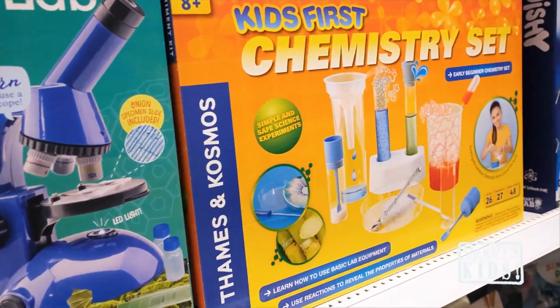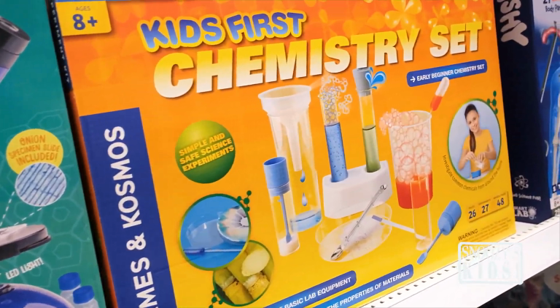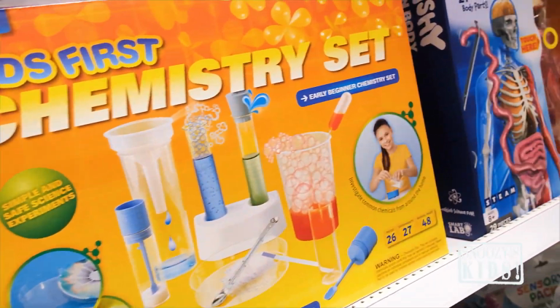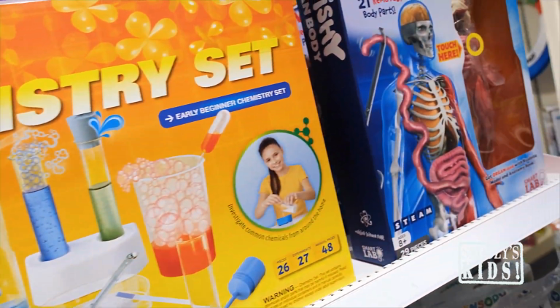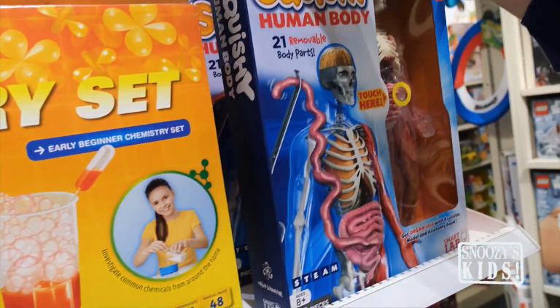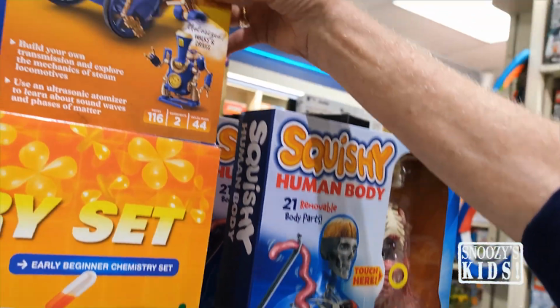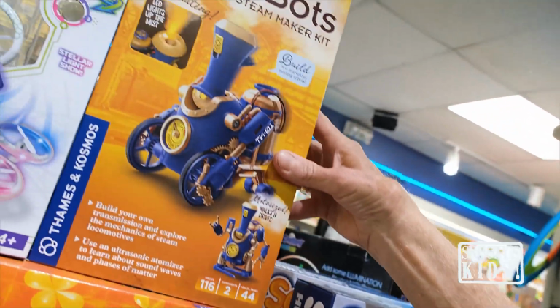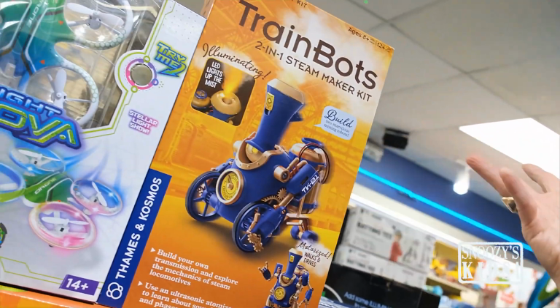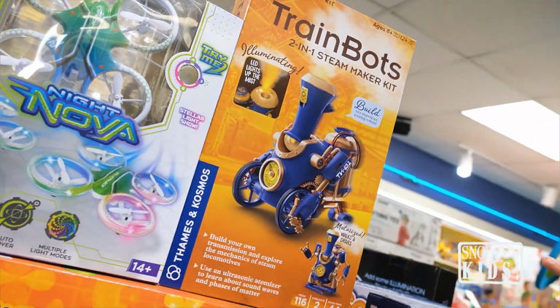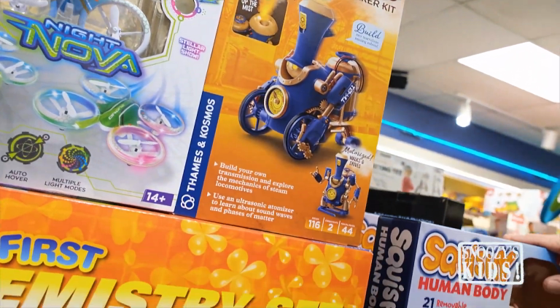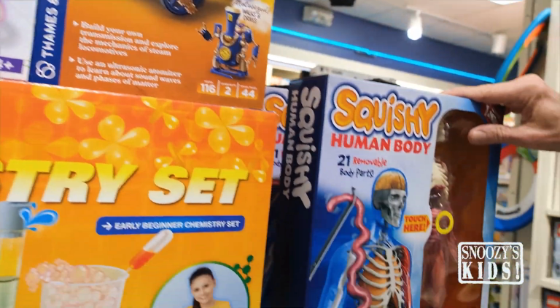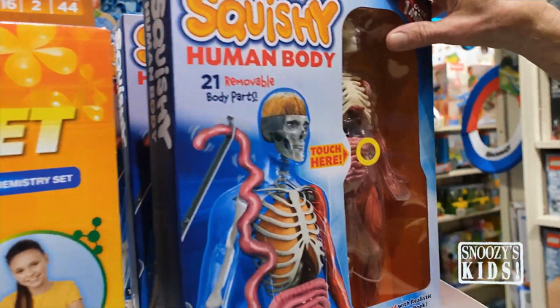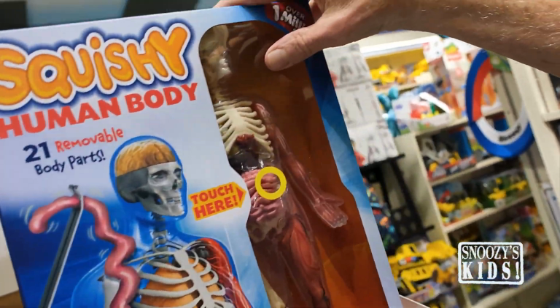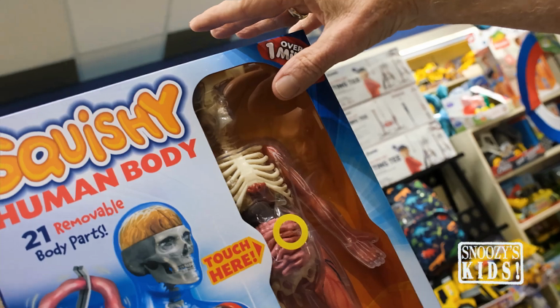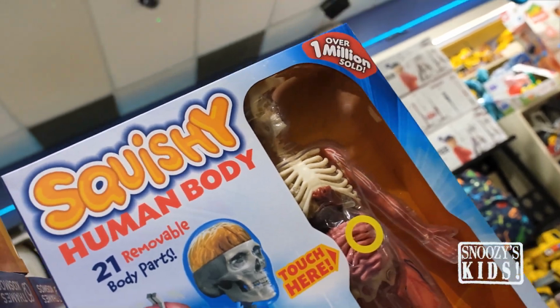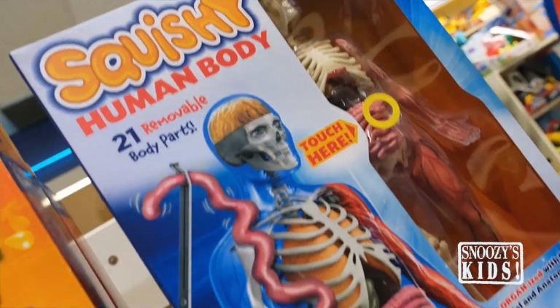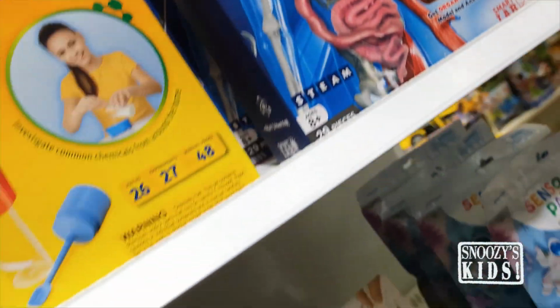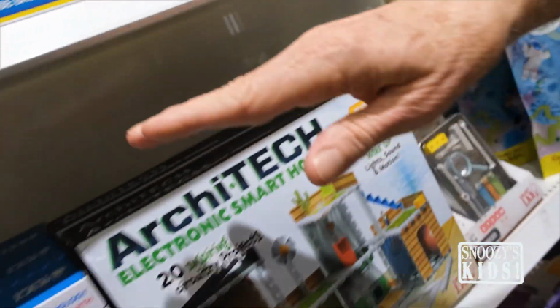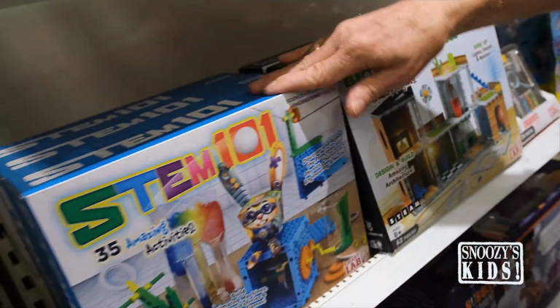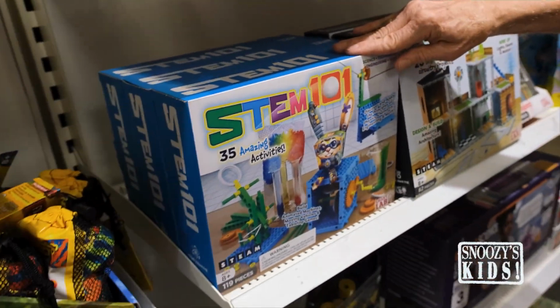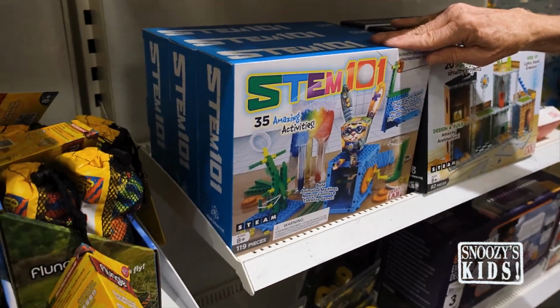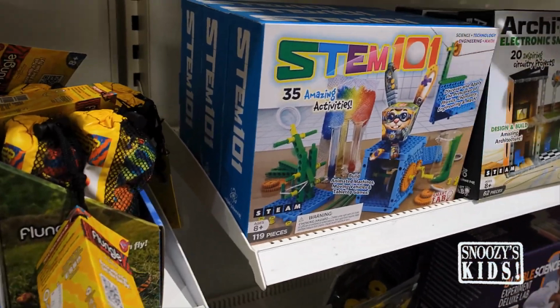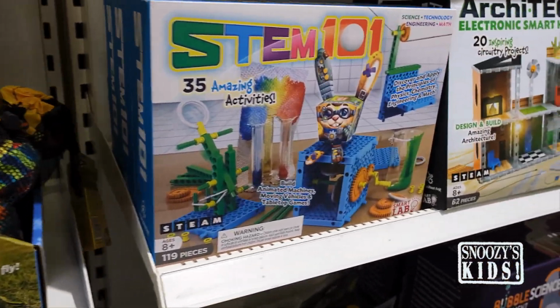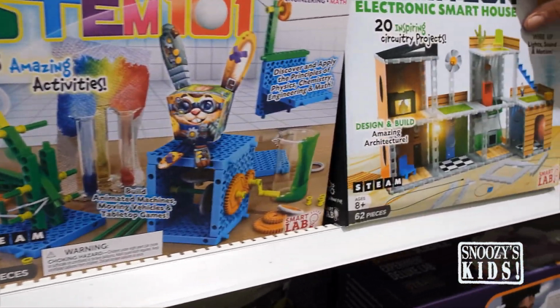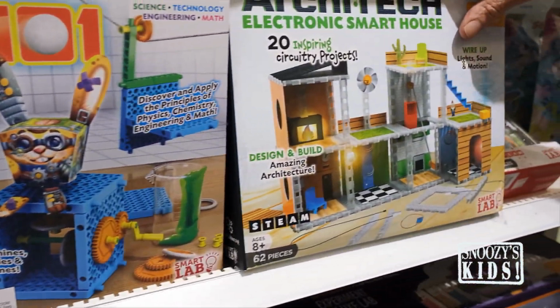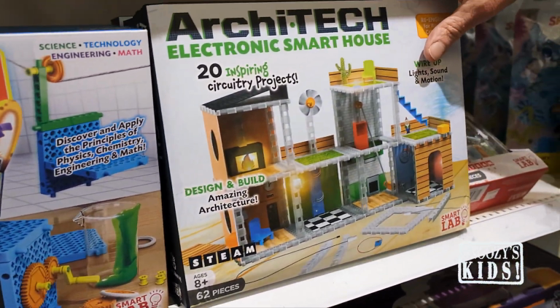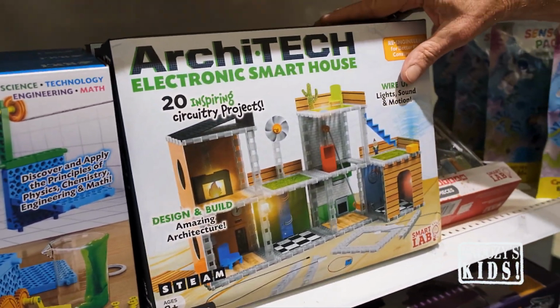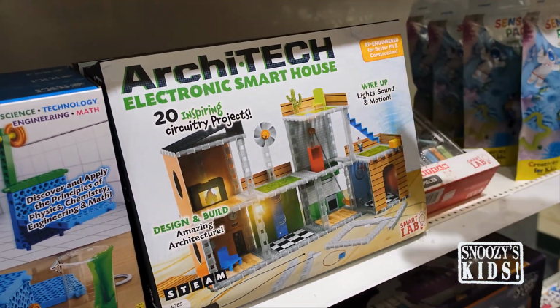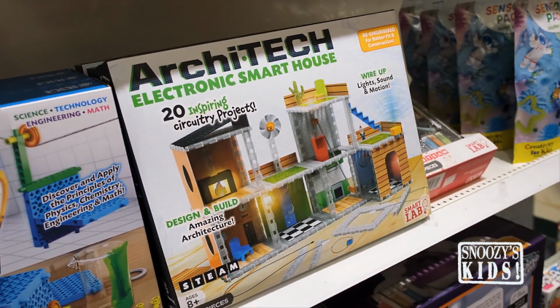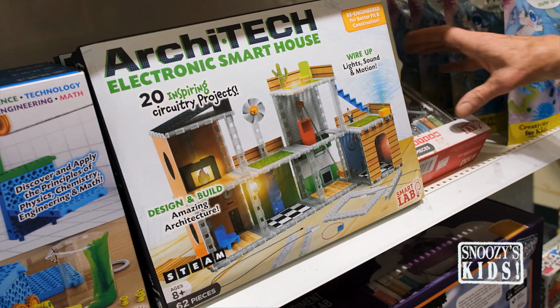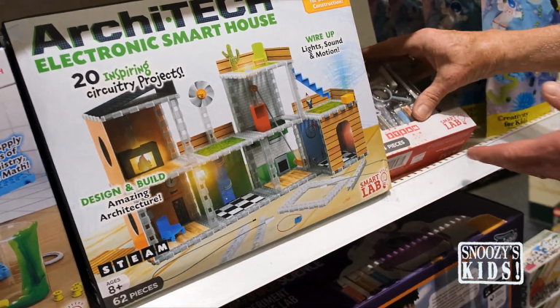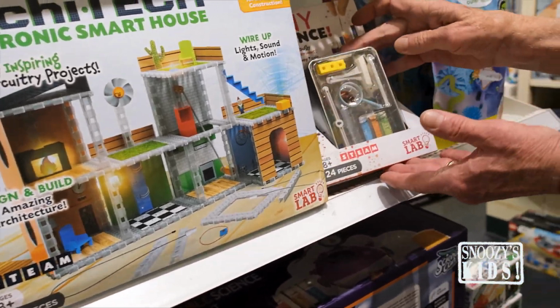First chemistry set, learn about steam, the body — who knew? Oh, but here's some other STEM products that we have here. Also, you want to have someone — the architect in the house? Let's get them moving. The idea, y'all.